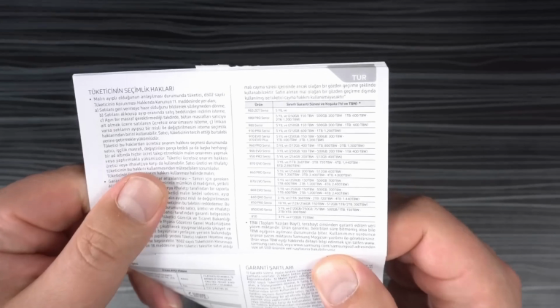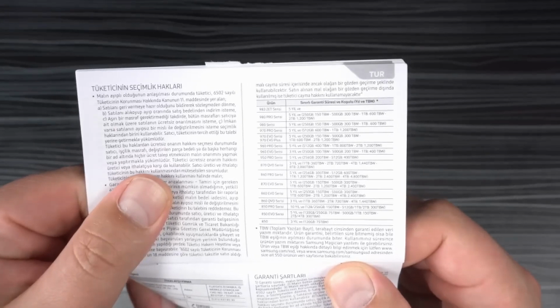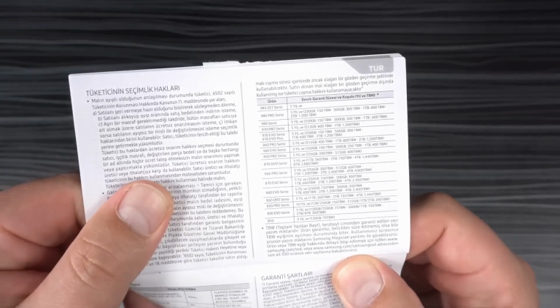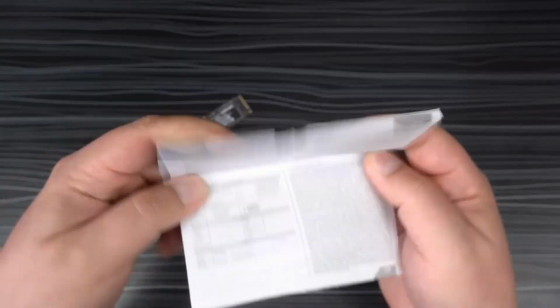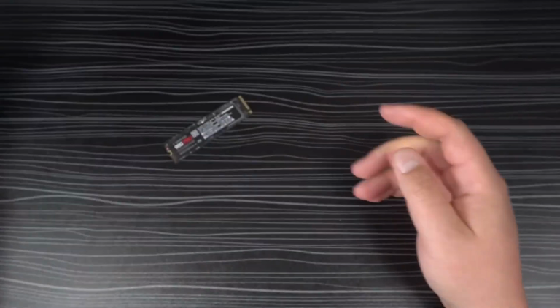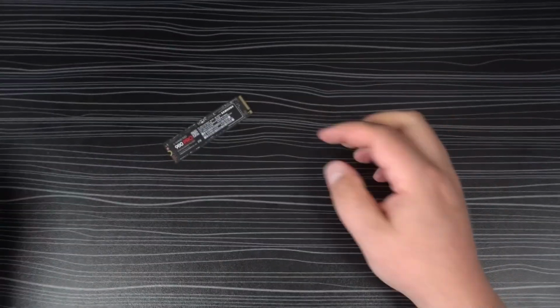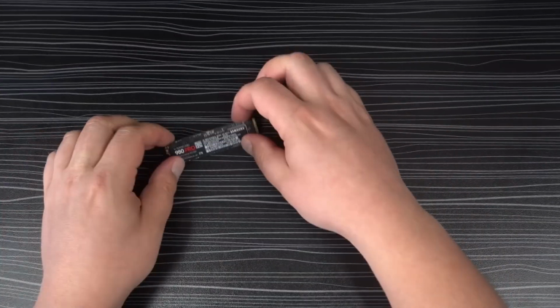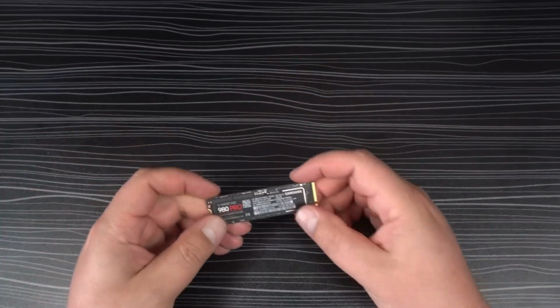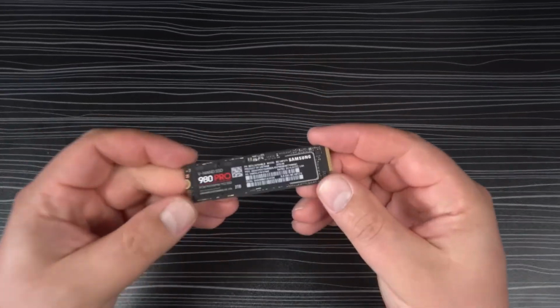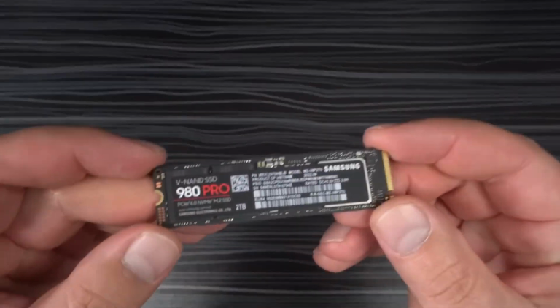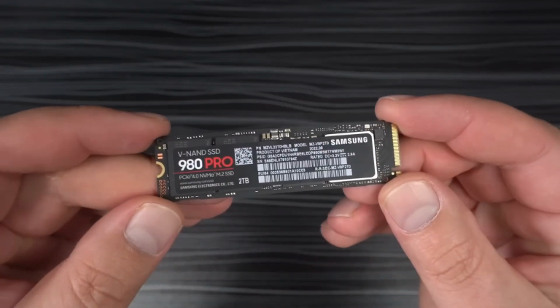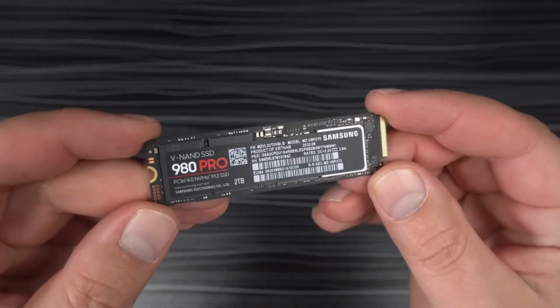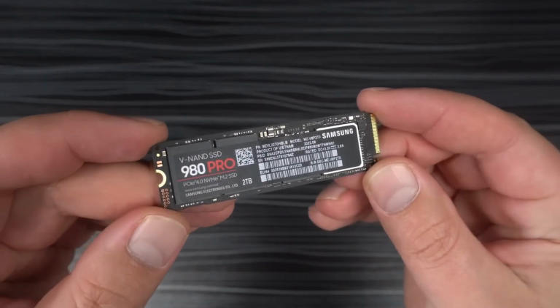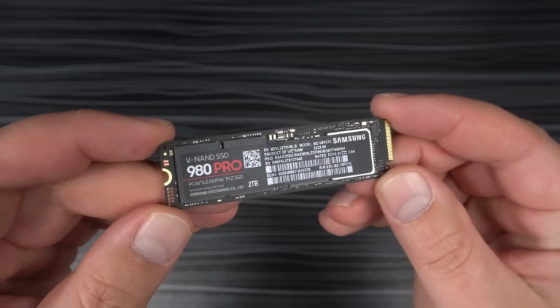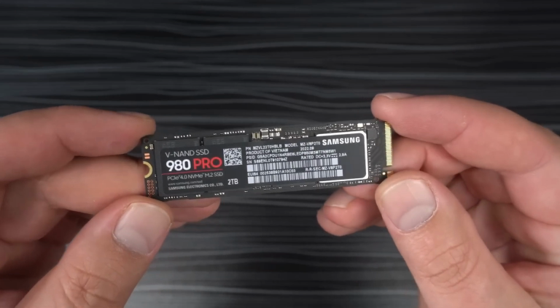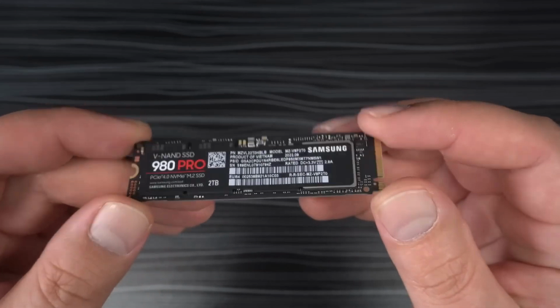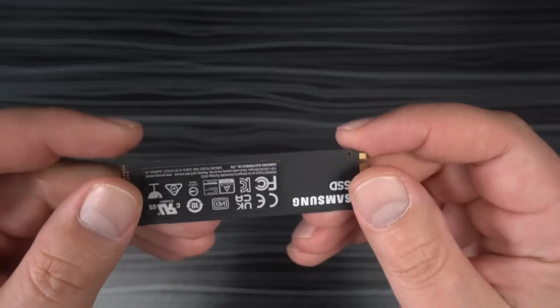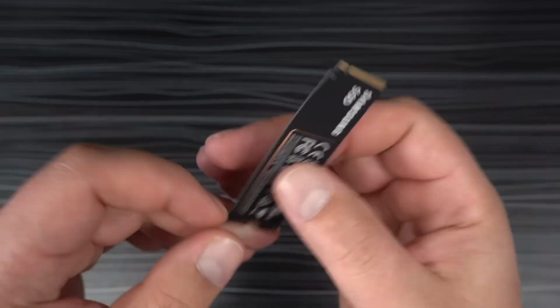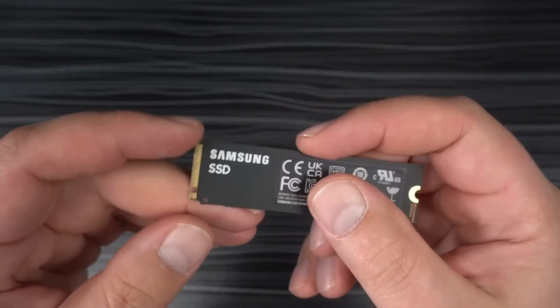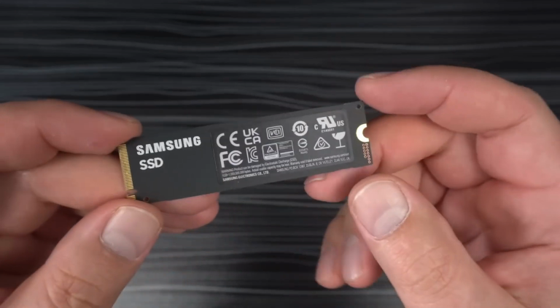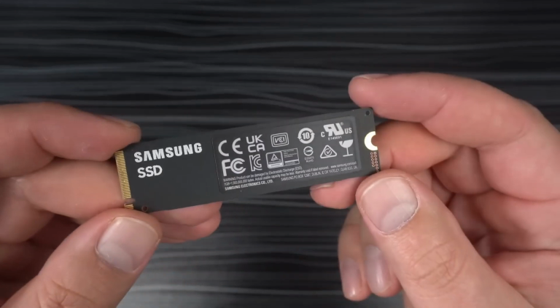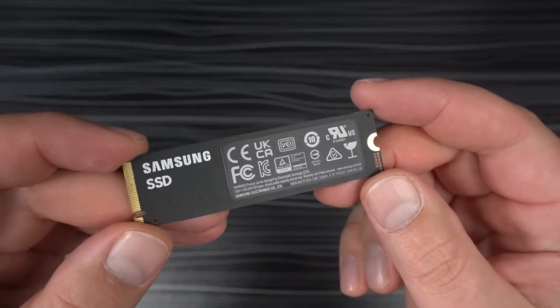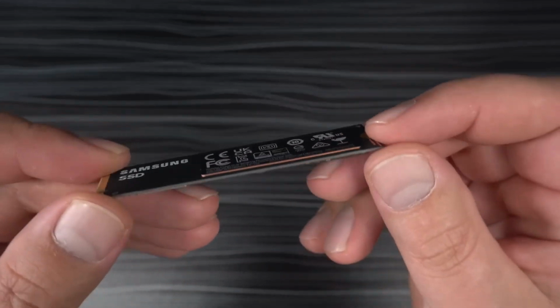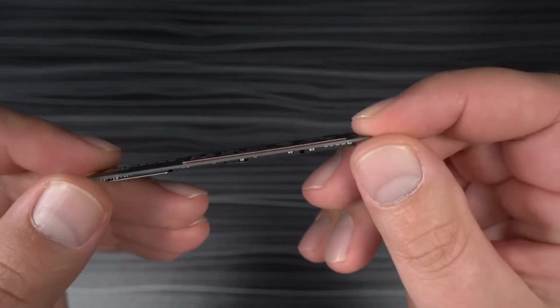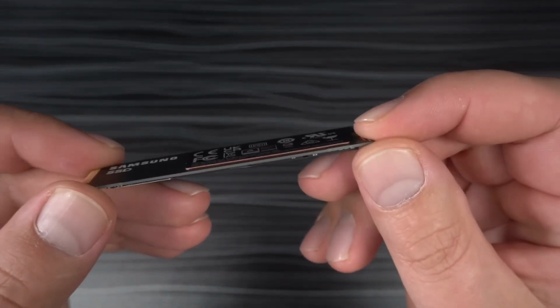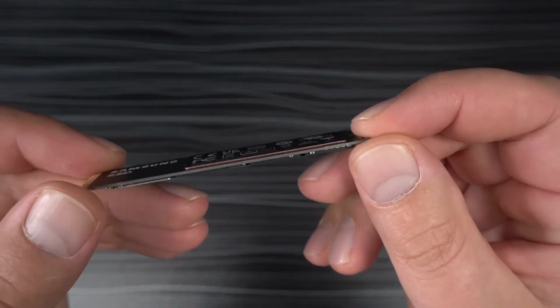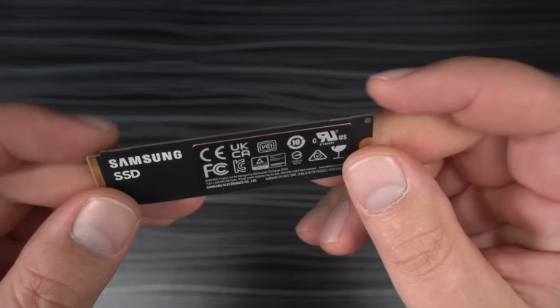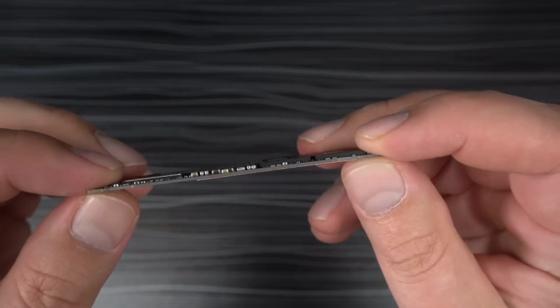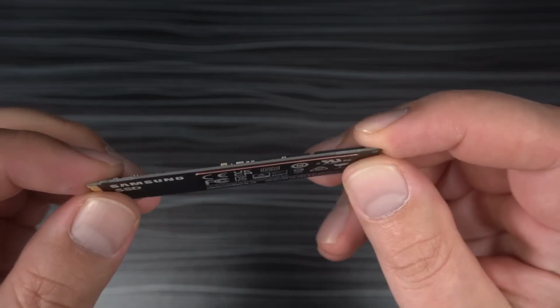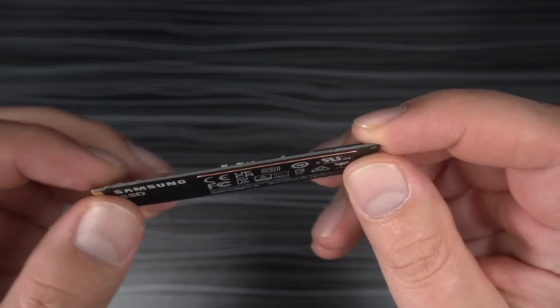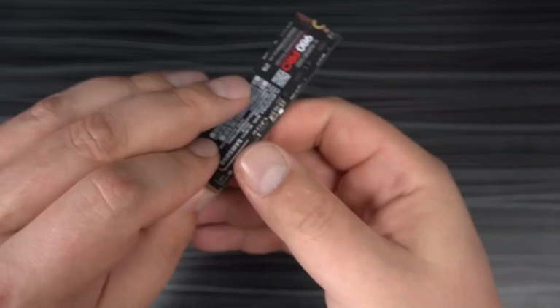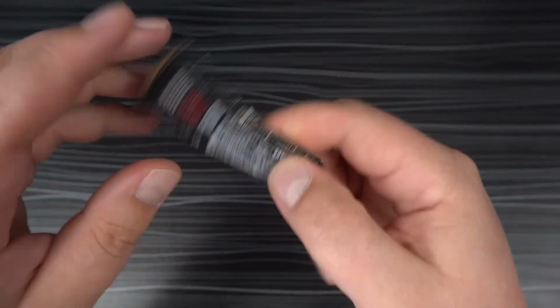The drive's durability and consistent performance make it an attractive investment for gamers seeking the highest level of performance and effective thermal regulation for their PS5.